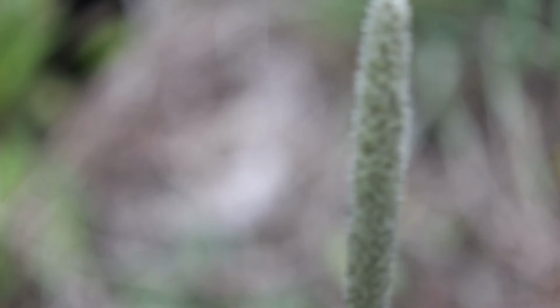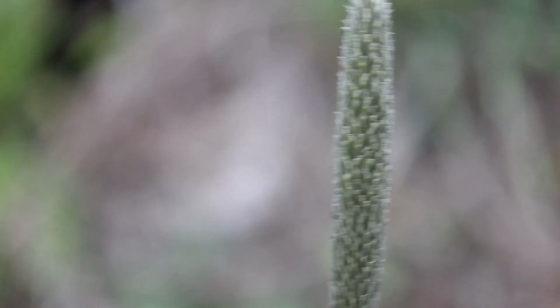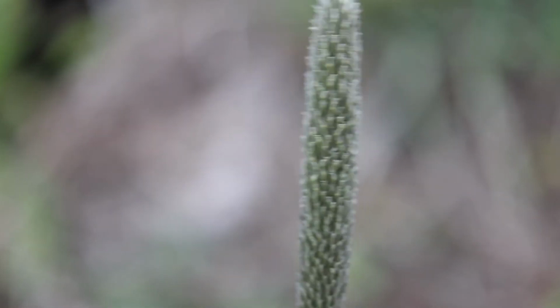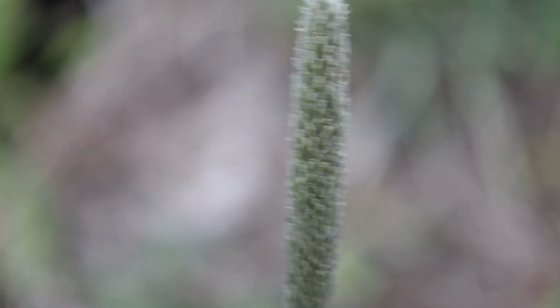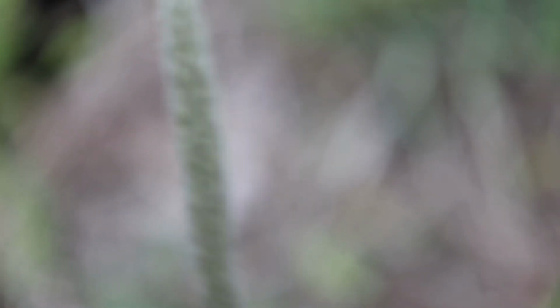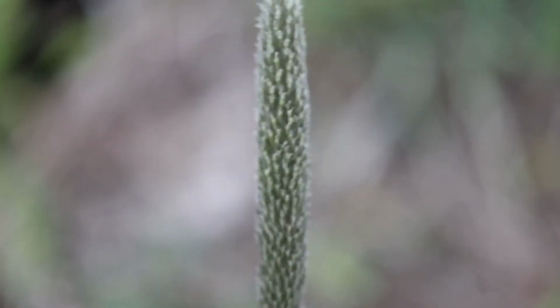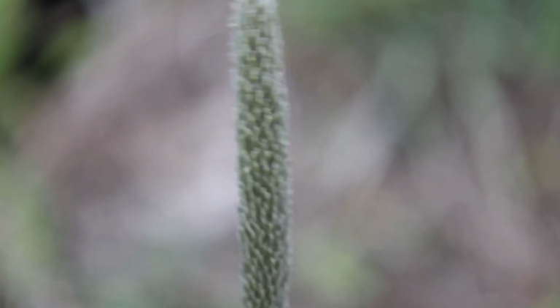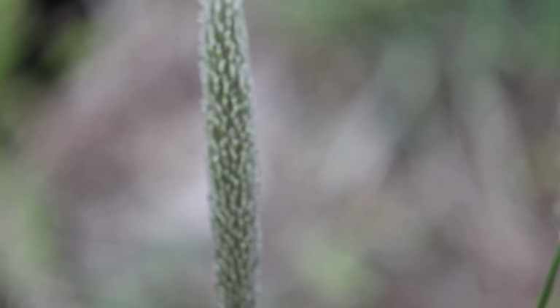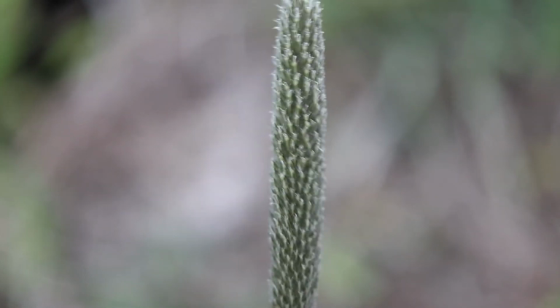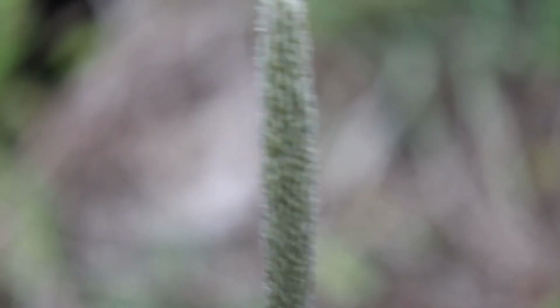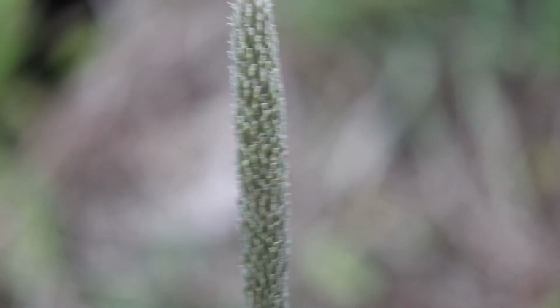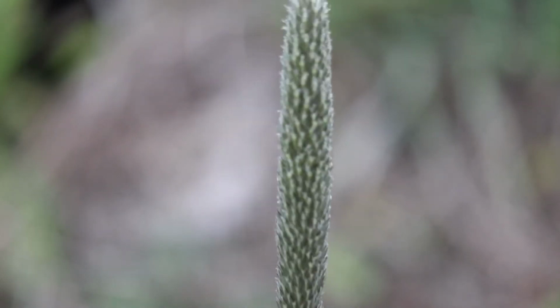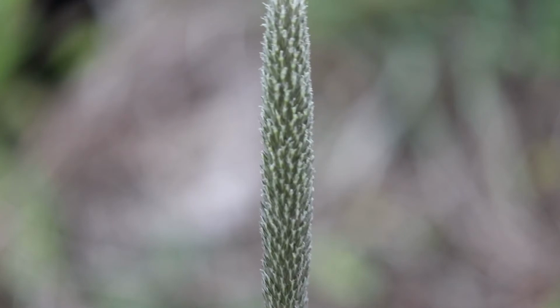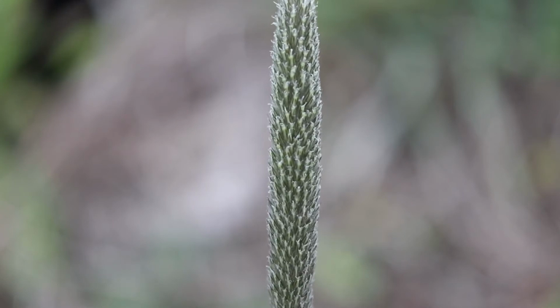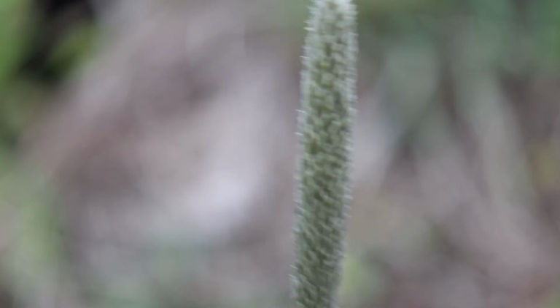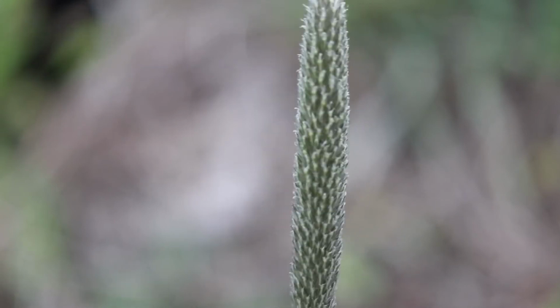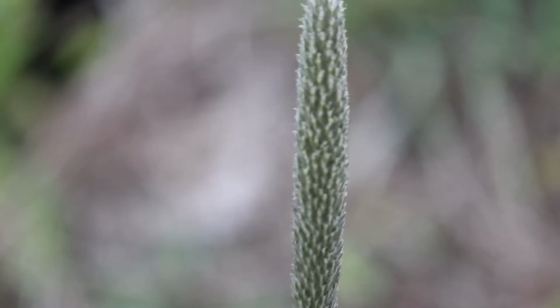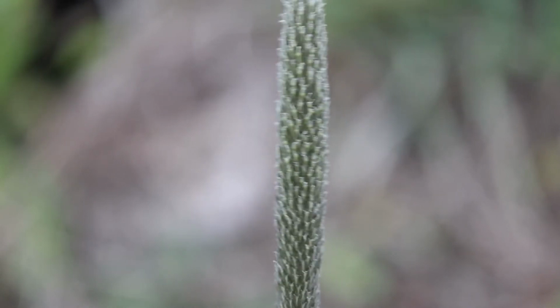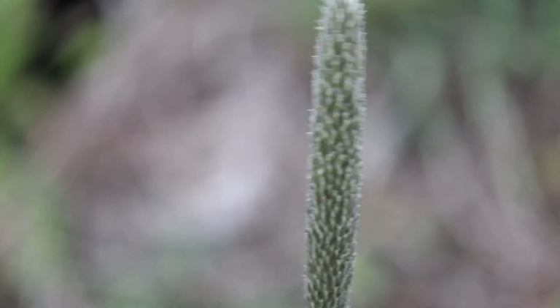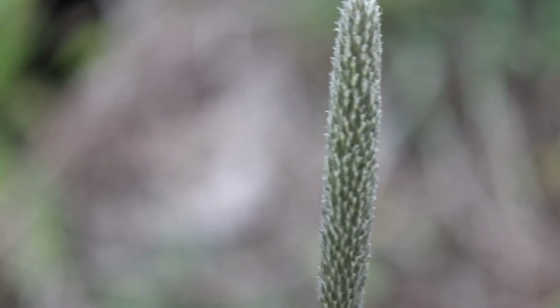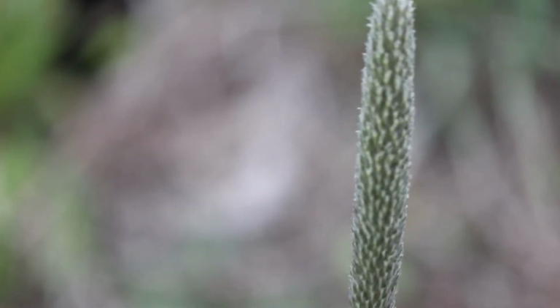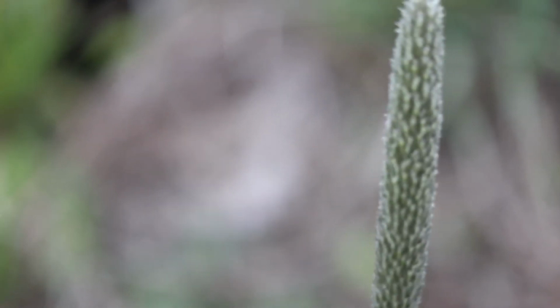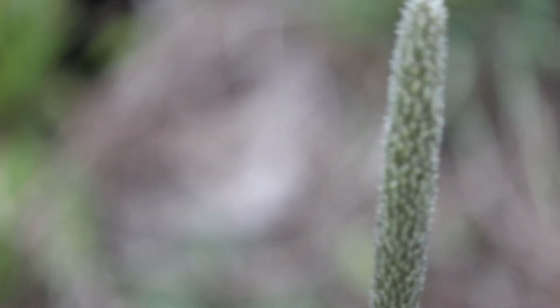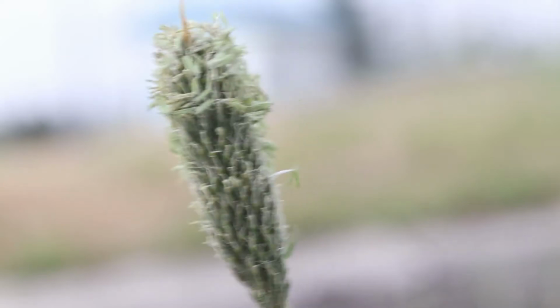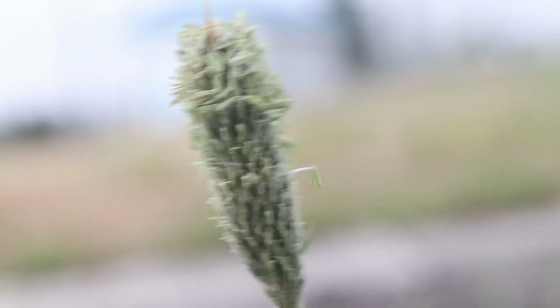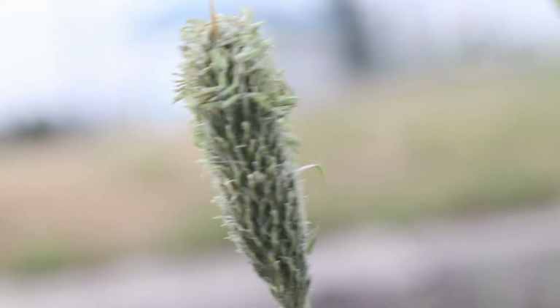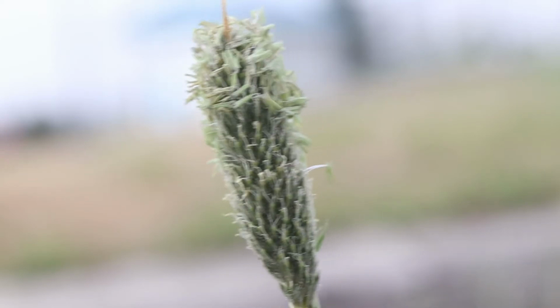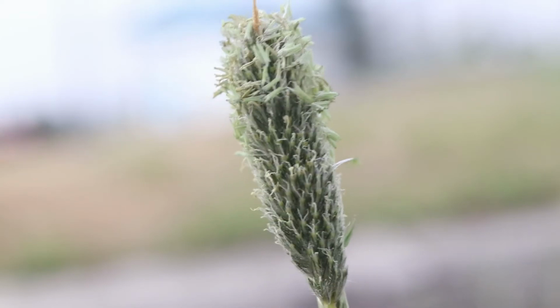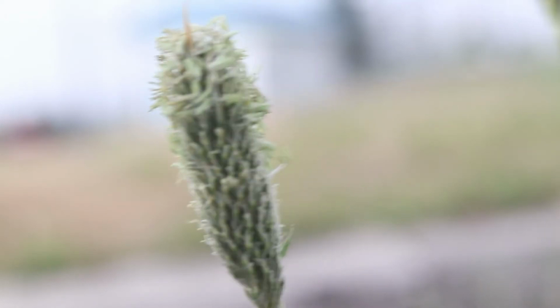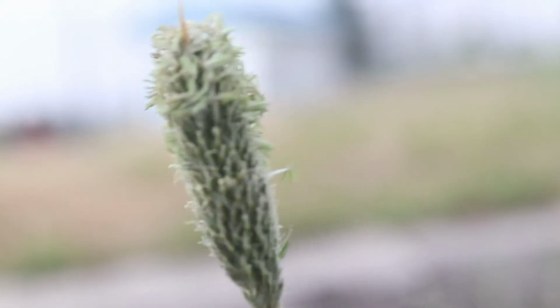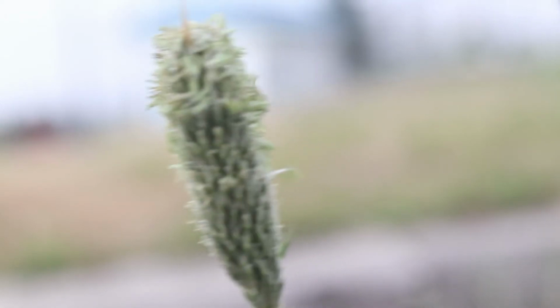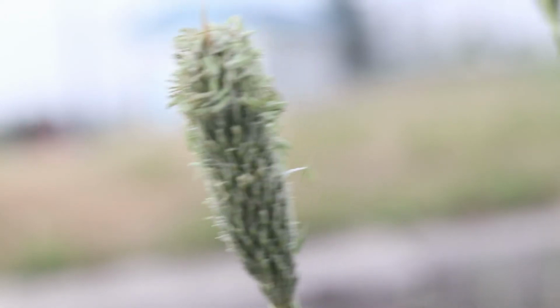The flower head is a single, densely packed cylindrical spike 2-6 inches in length. The spikelets lack awns and have a unique, flattened shape with horn-like split sheaths and hairs along their margins. The flowers are large and distinct, with purple or pink stamens.